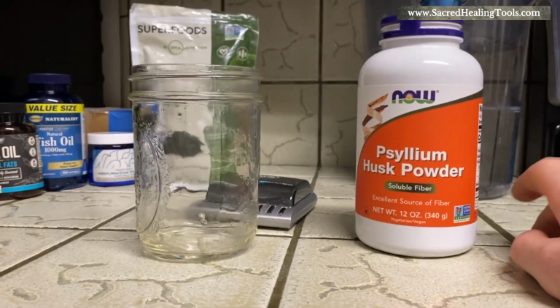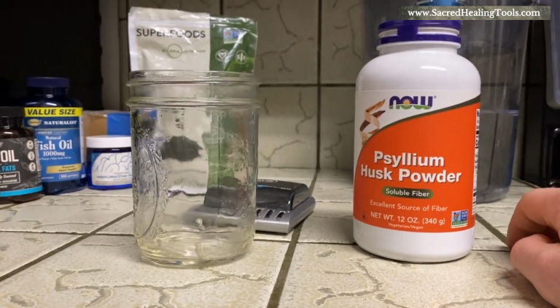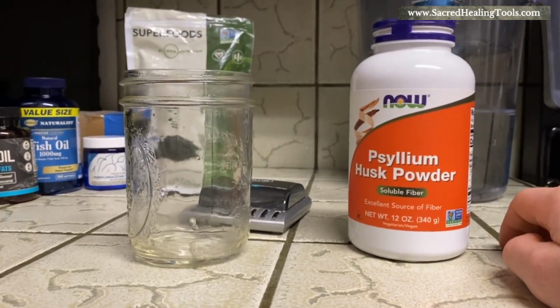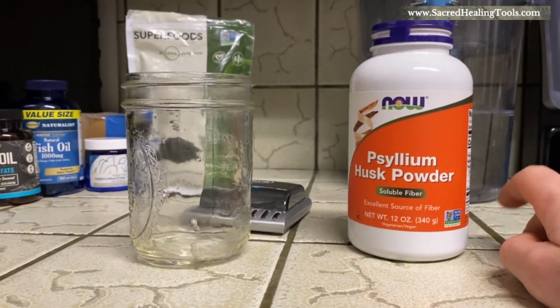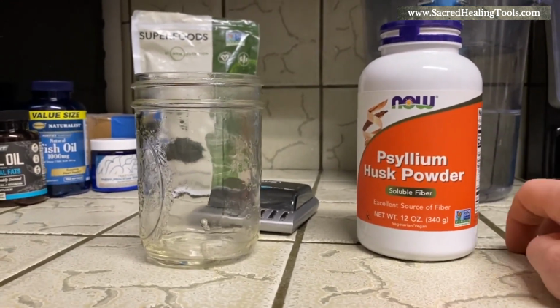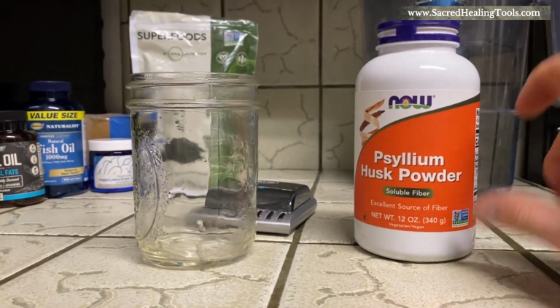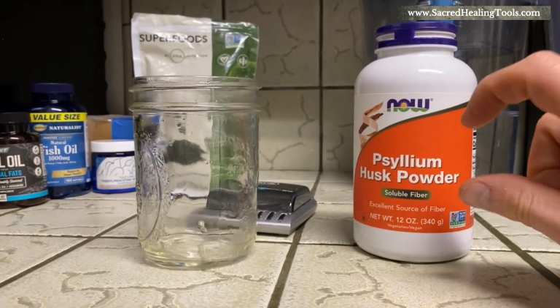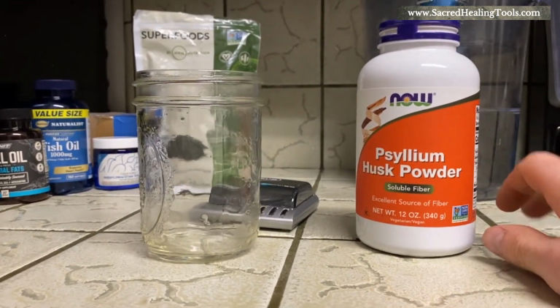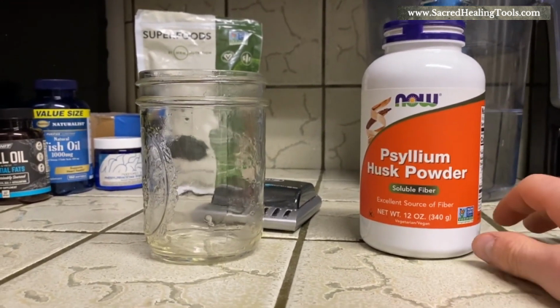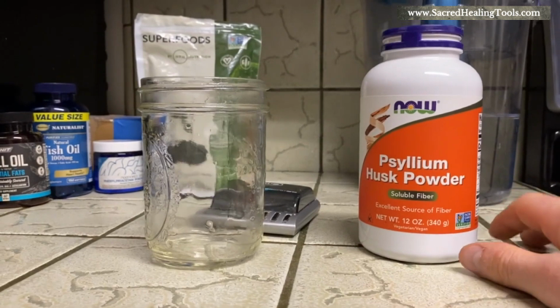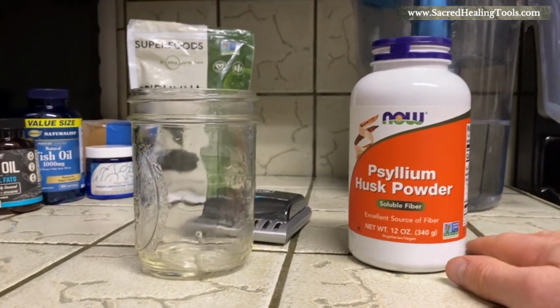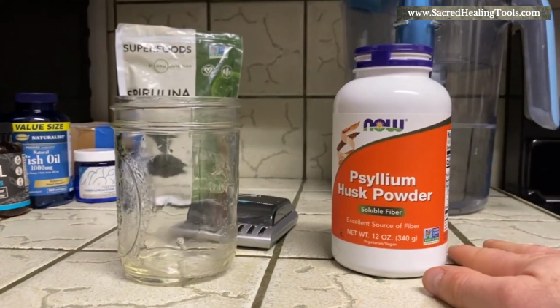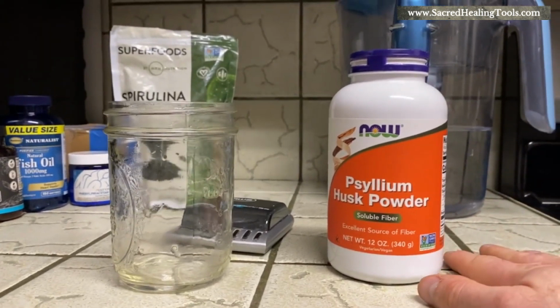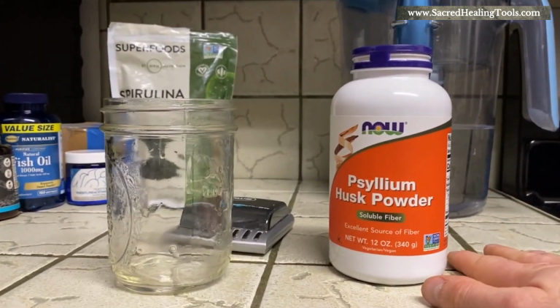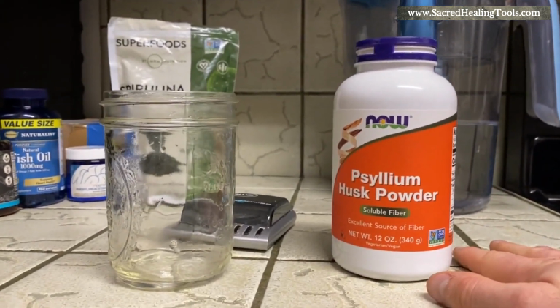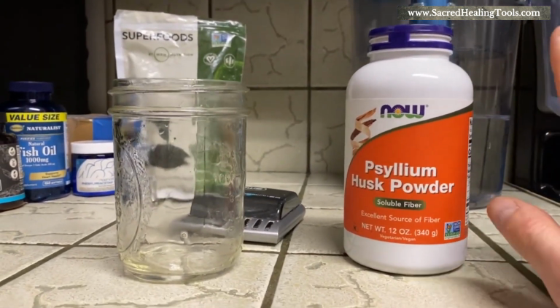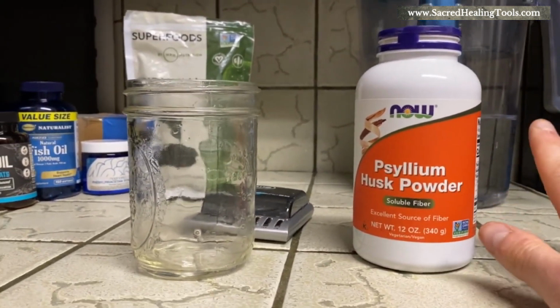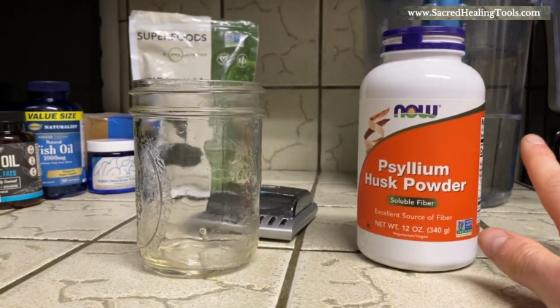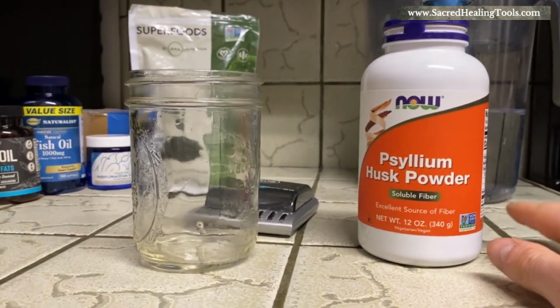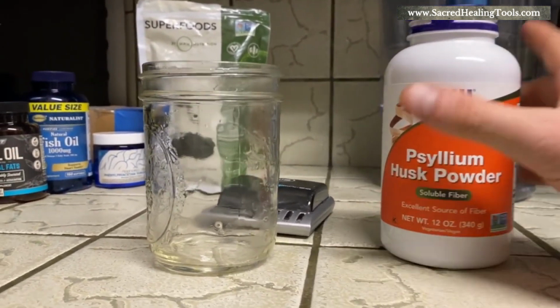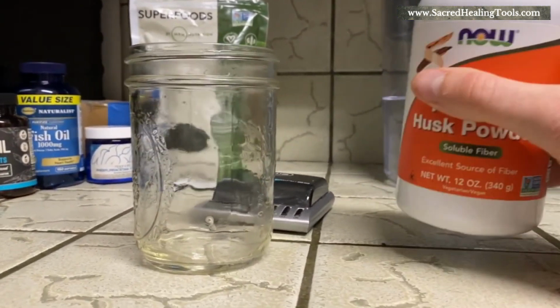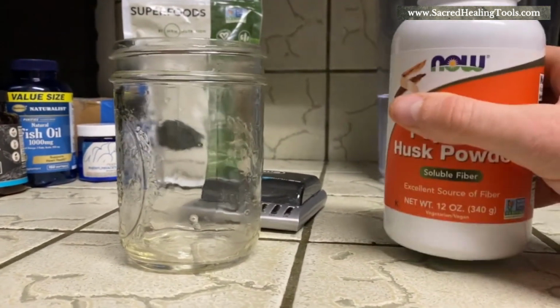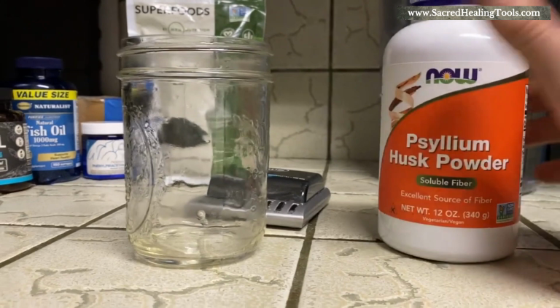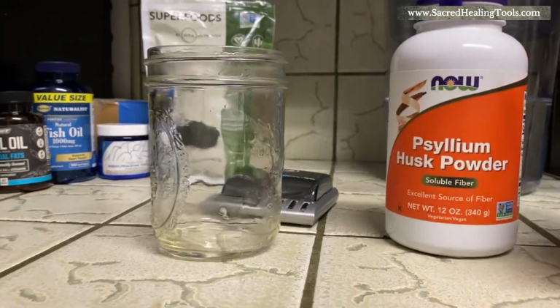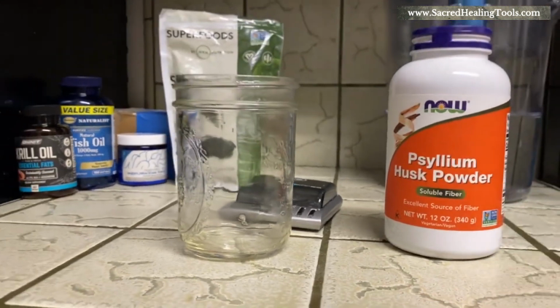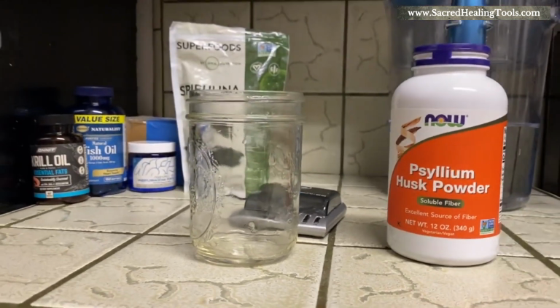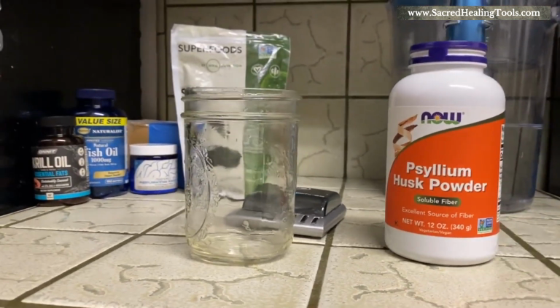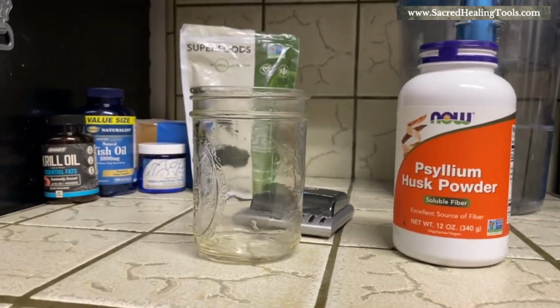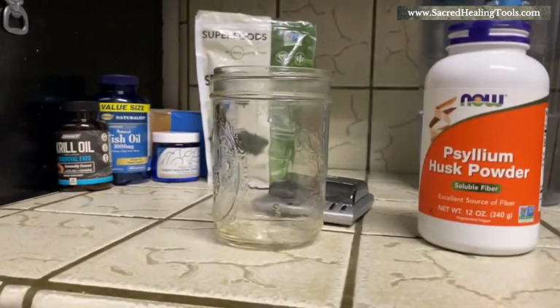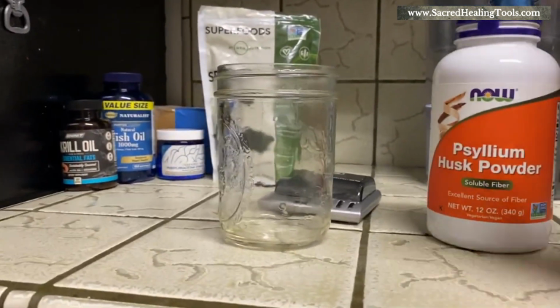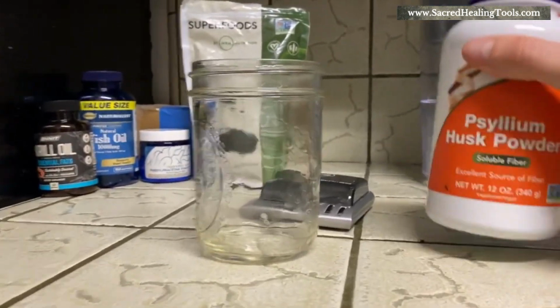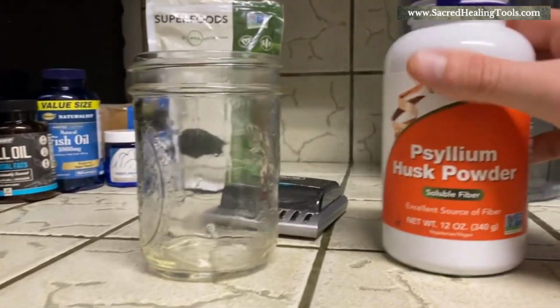At 1400 milligrams you can even get away with just taking 700 milligrams, and if that's the case you have a 120-day supply of apple pectin for about nine dollars — an excellent deal.